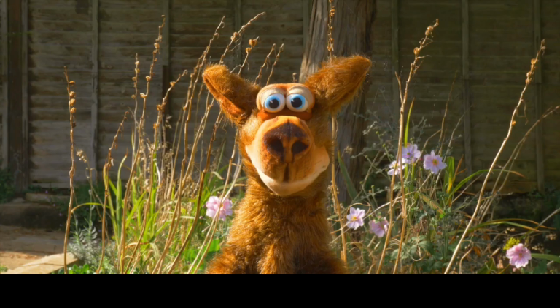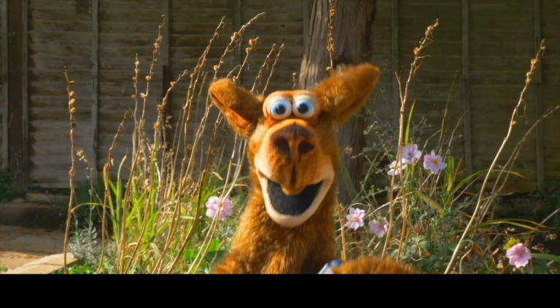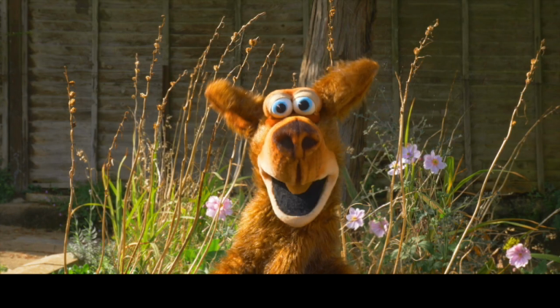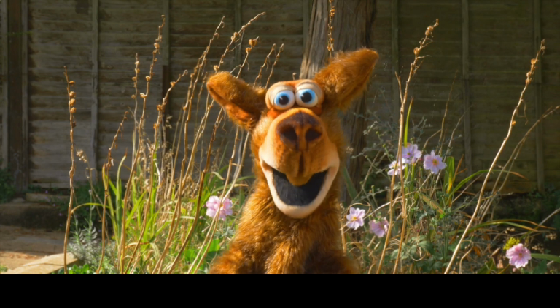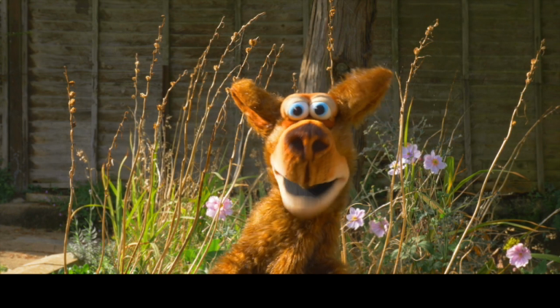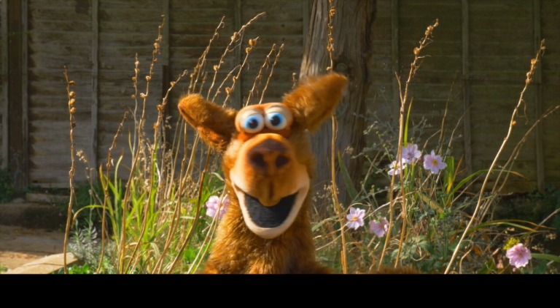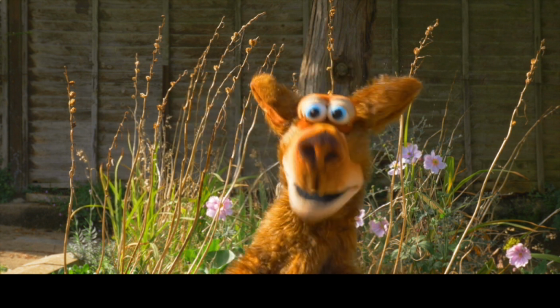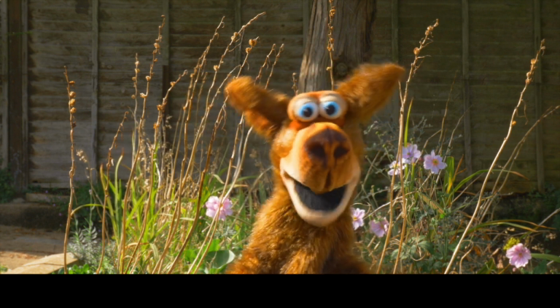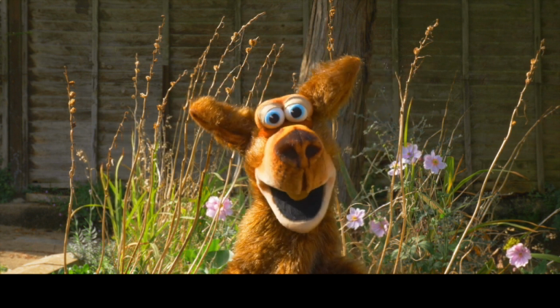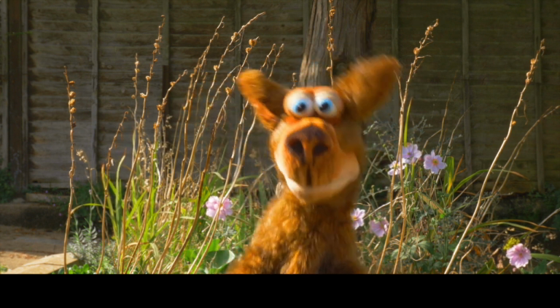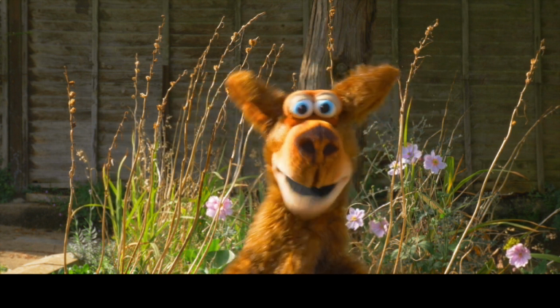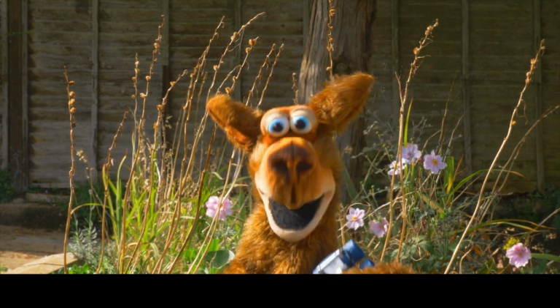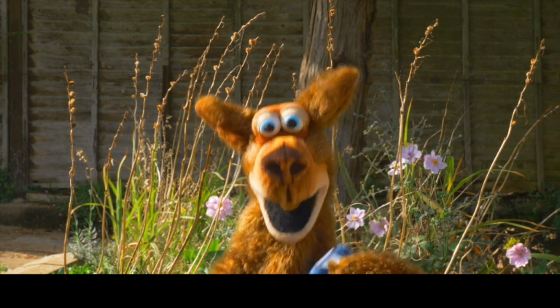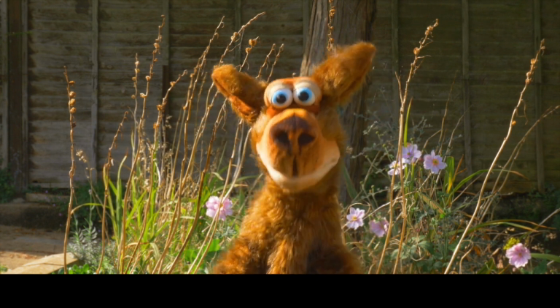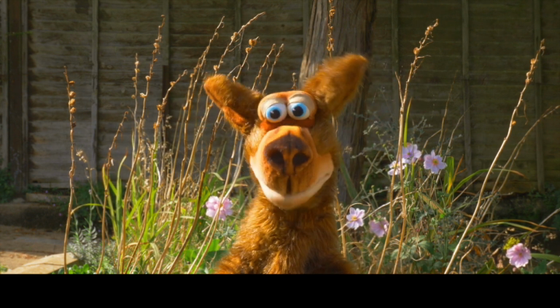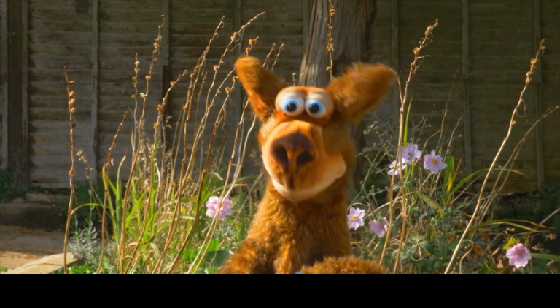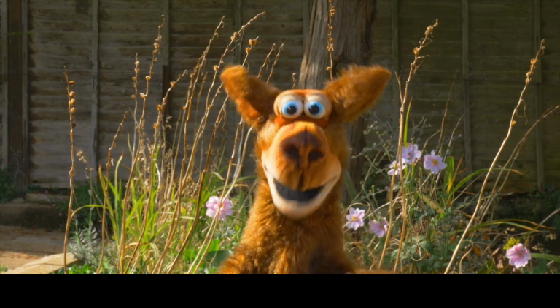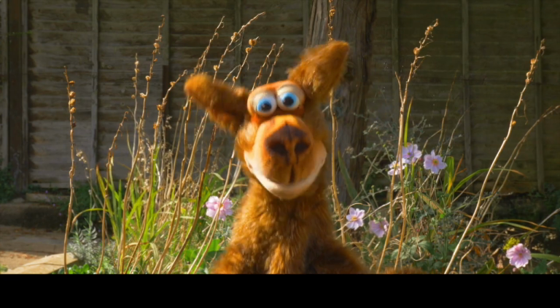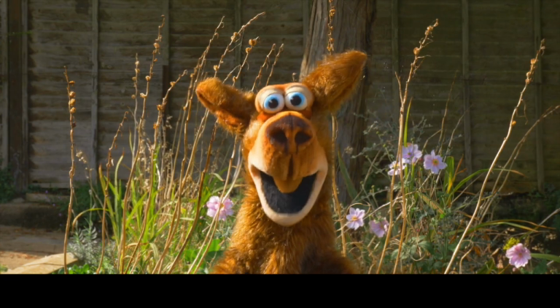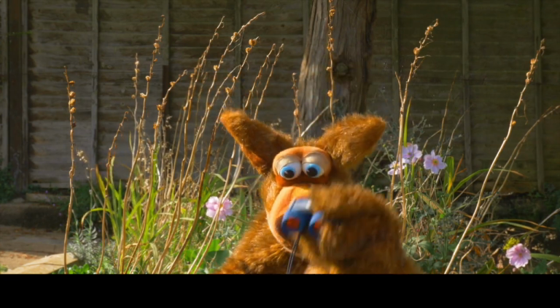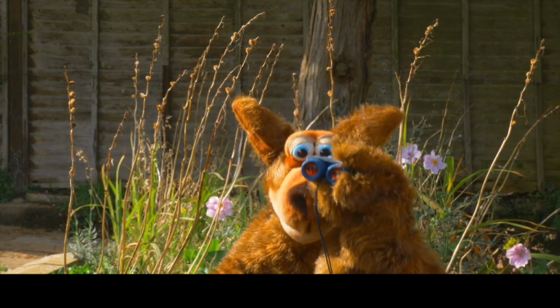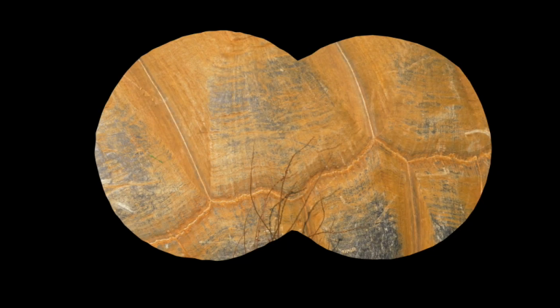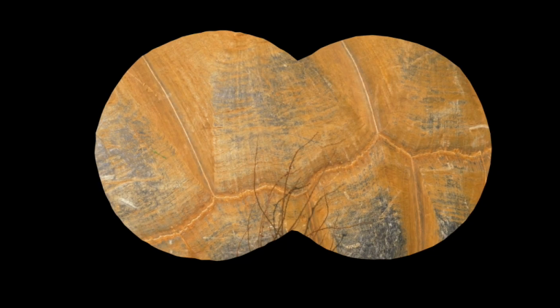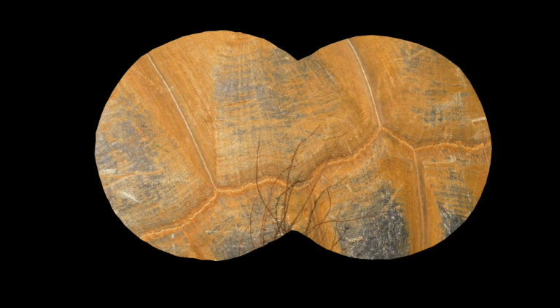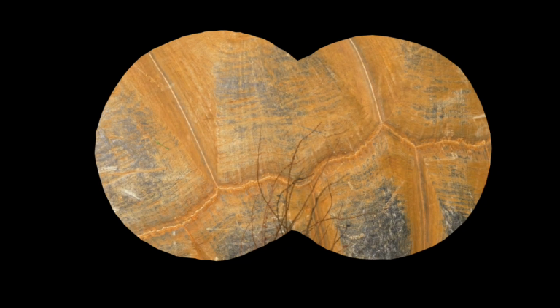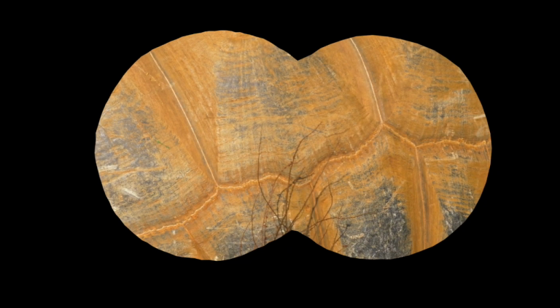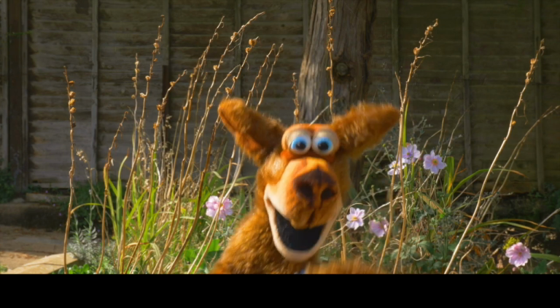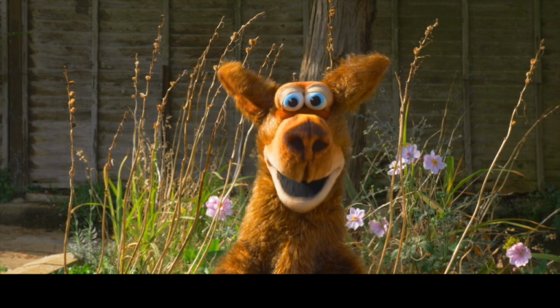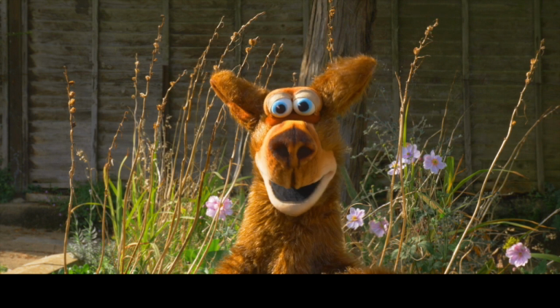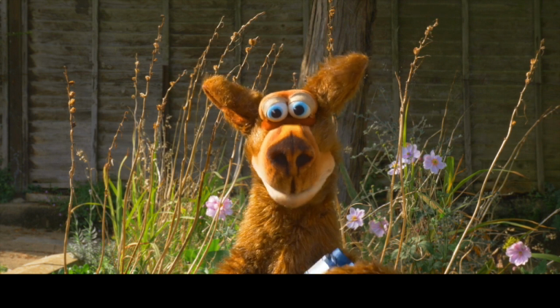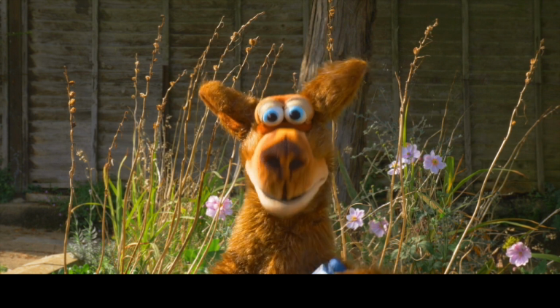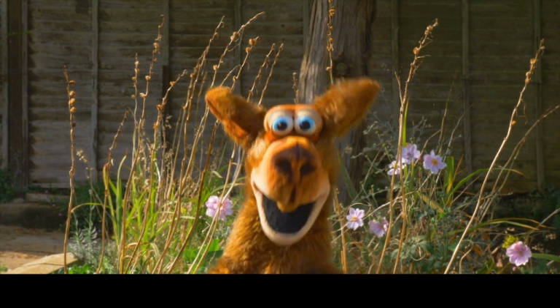Hi, Roo here! Today I'm on safari looking for wildlife with my special binoculars. Hop along with me and let's see what we can see. Oh, I've spotted something — I wonder what it can be!